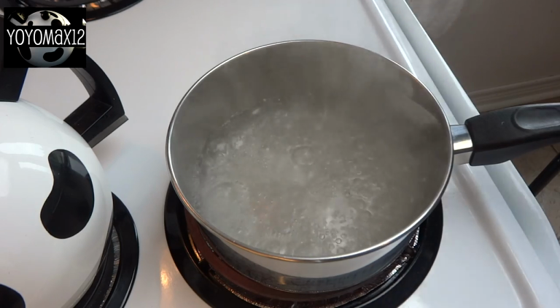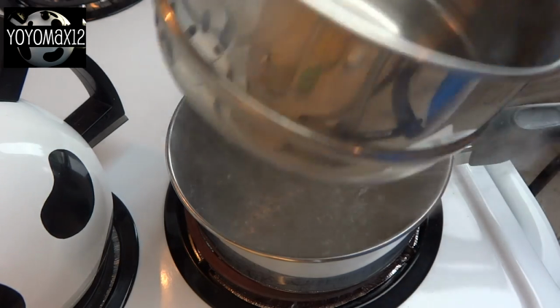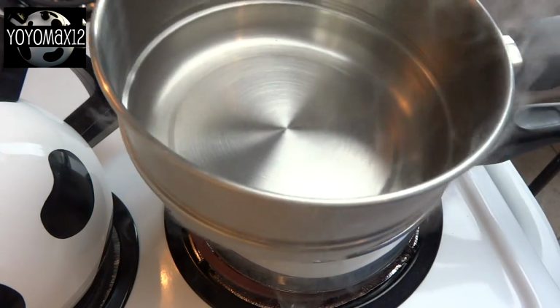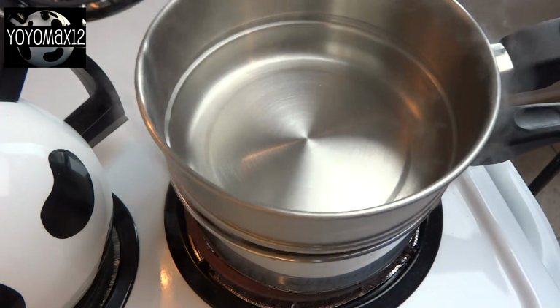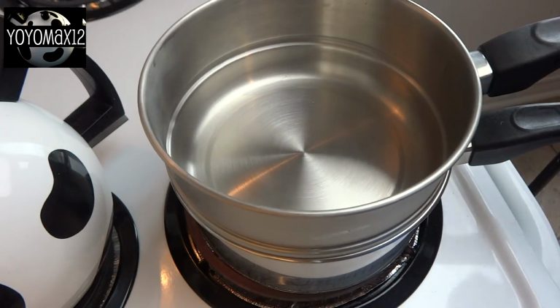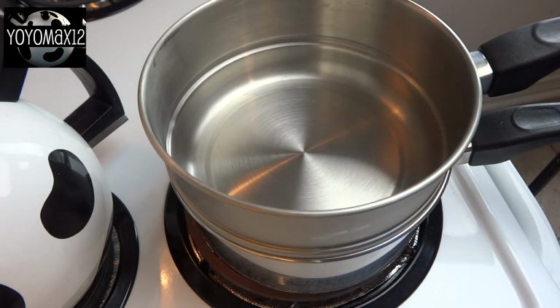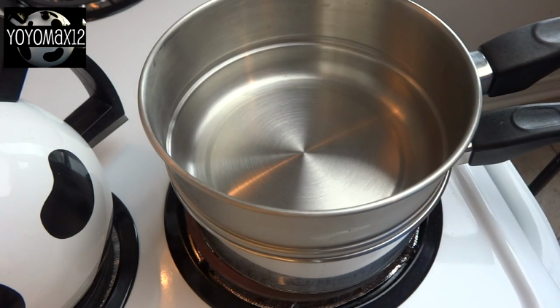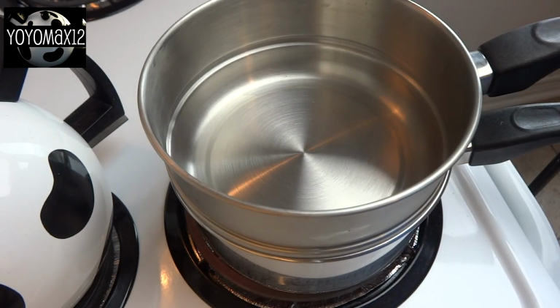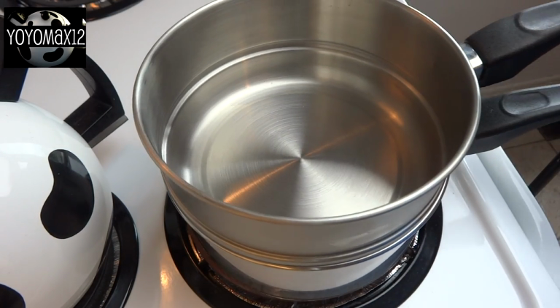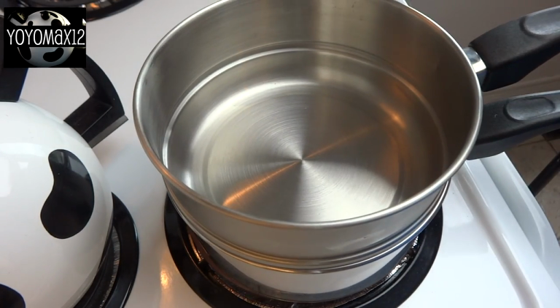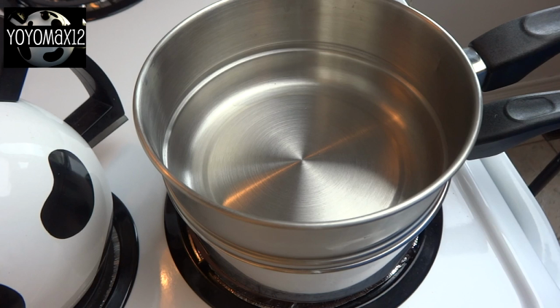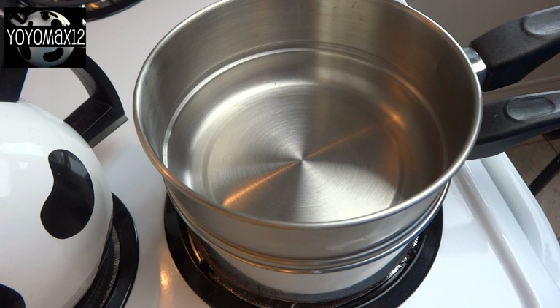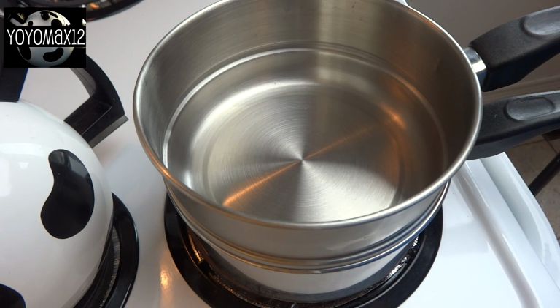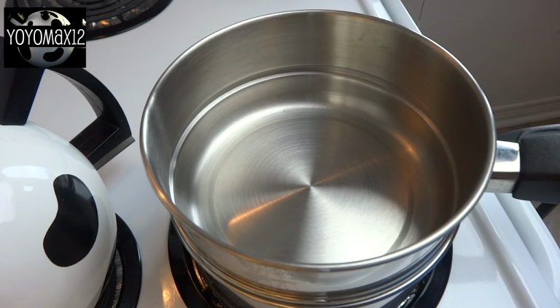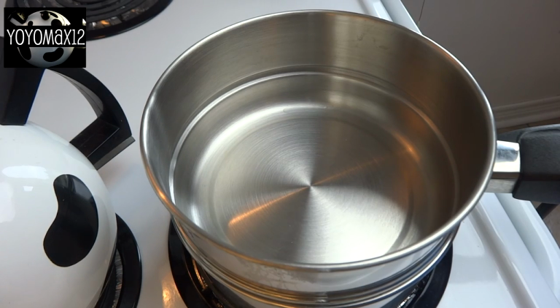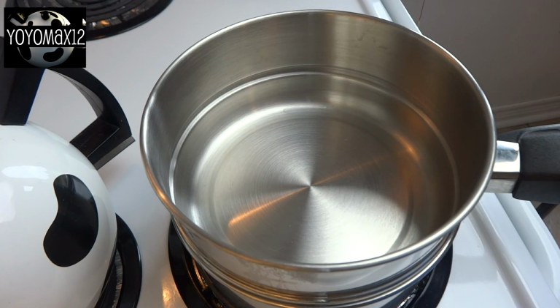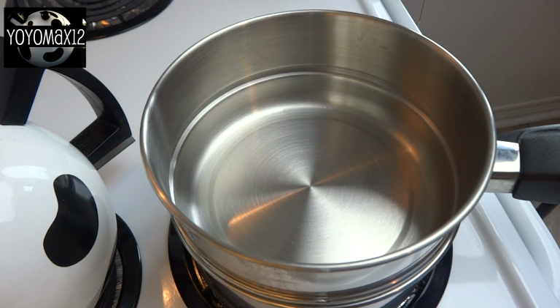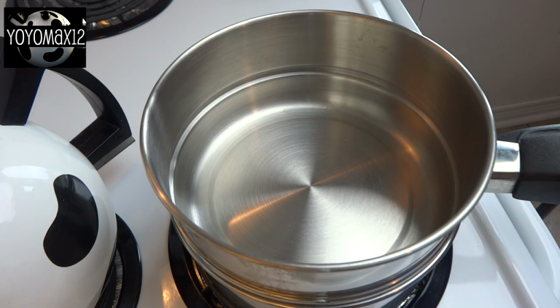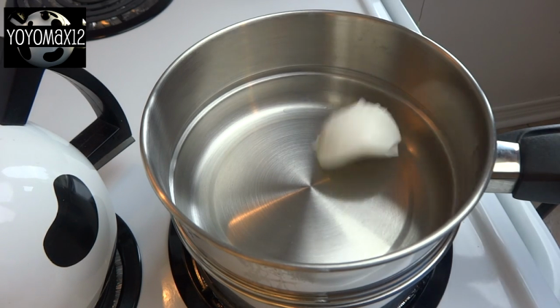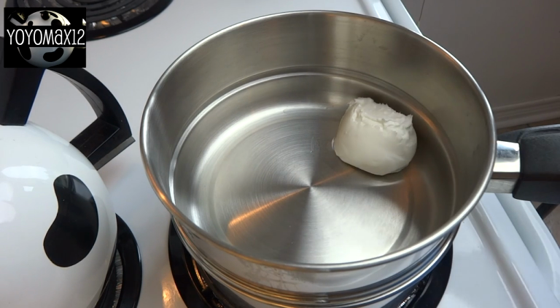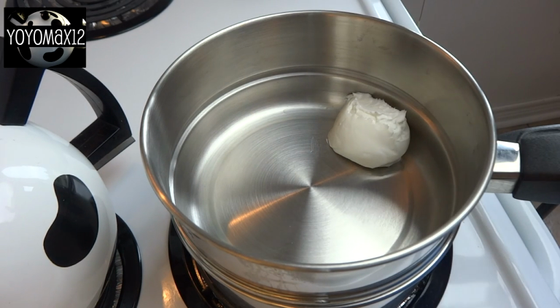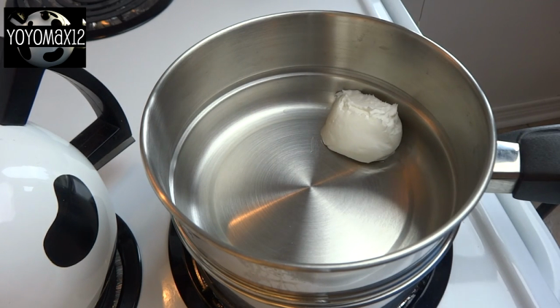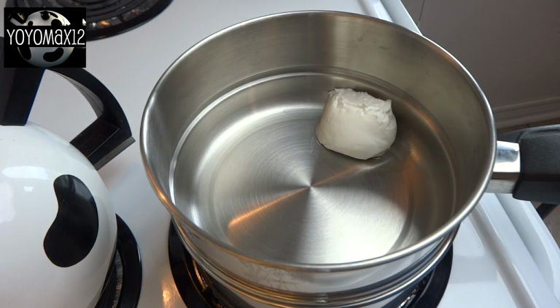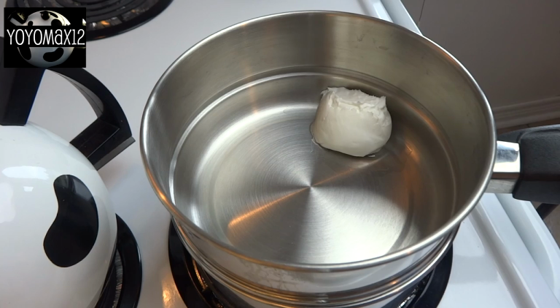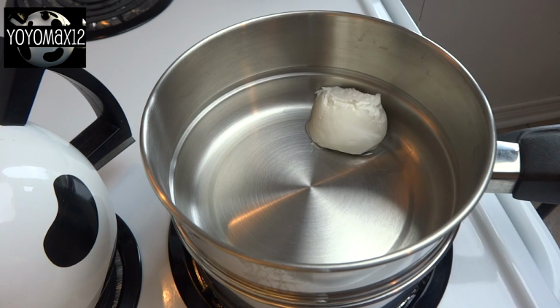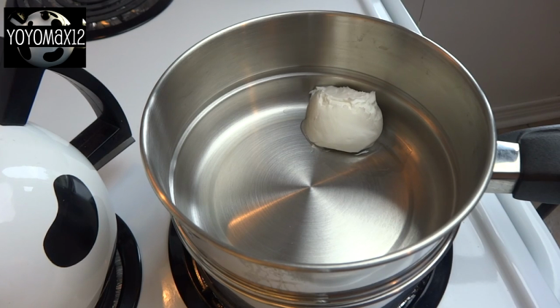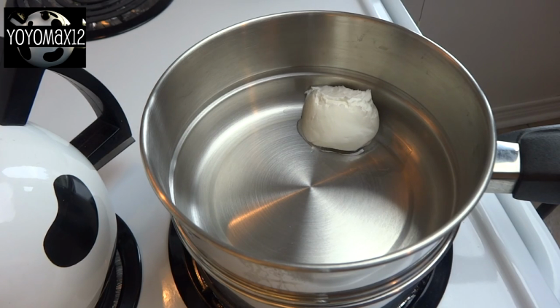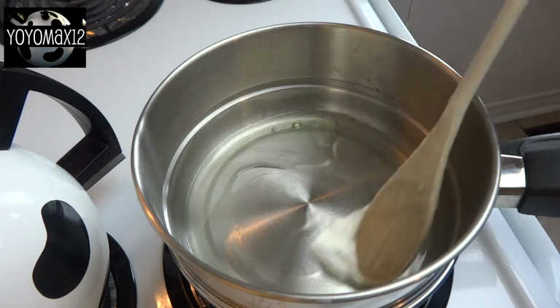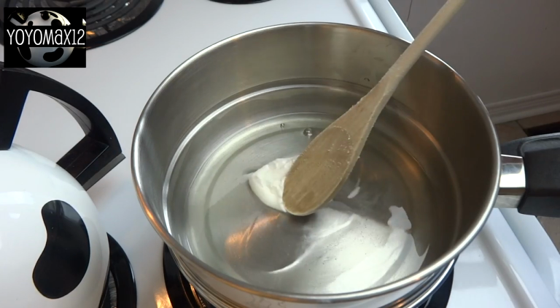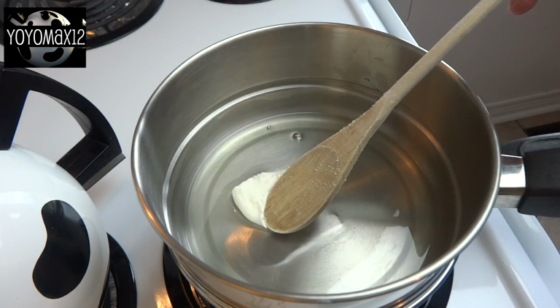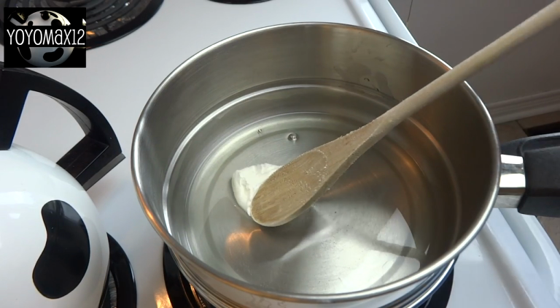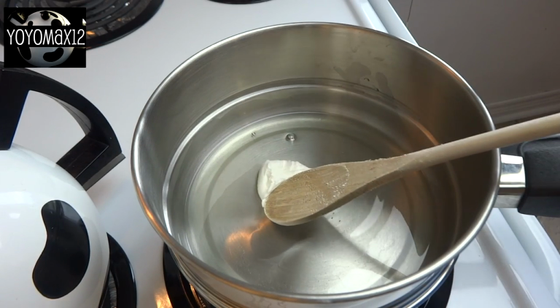Basically it's a pot that has some simmering water in it. You add another pot over top — that way it allows you to have some indirect heat. The water in that bottom pot is not touching the pot that's on top.